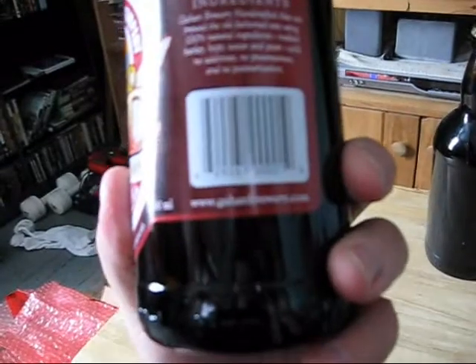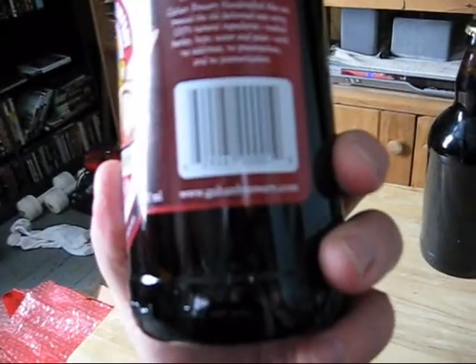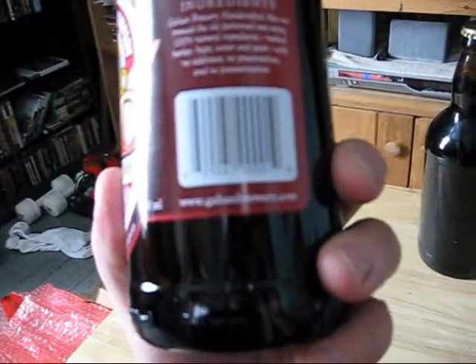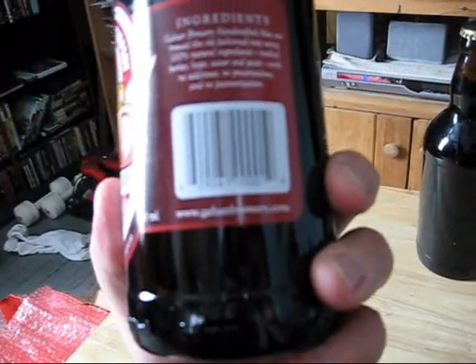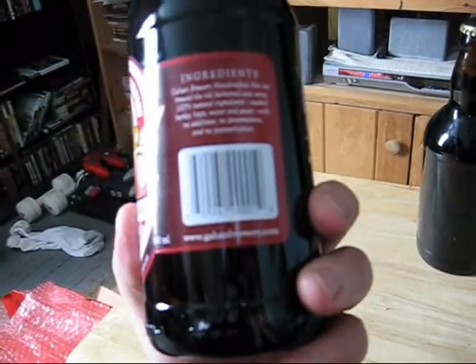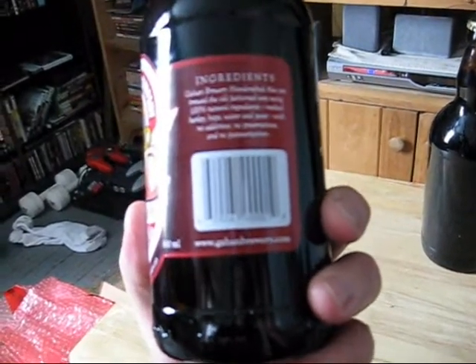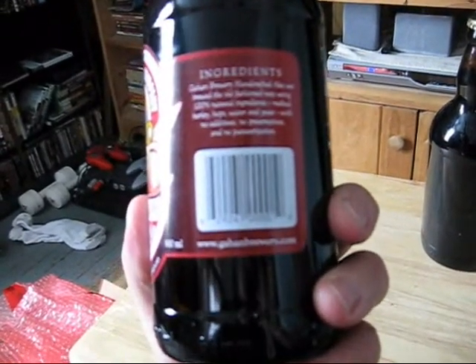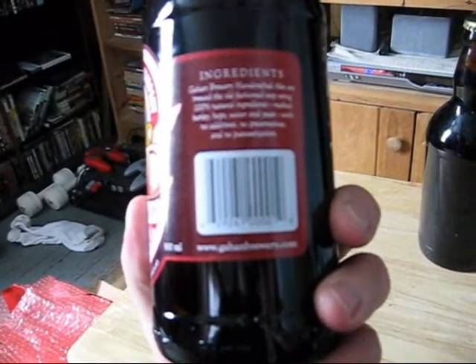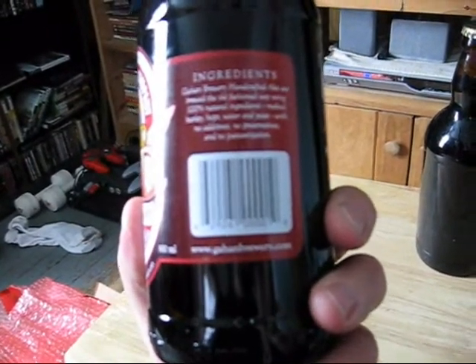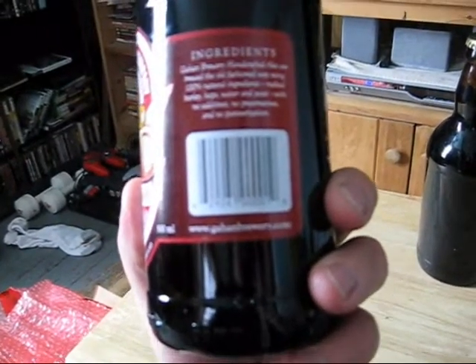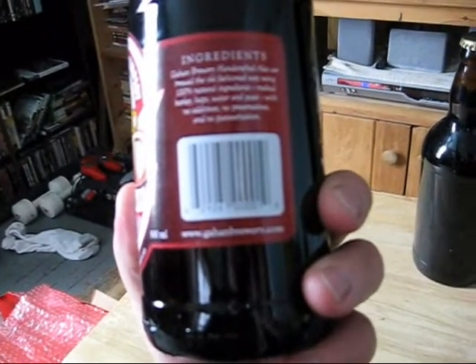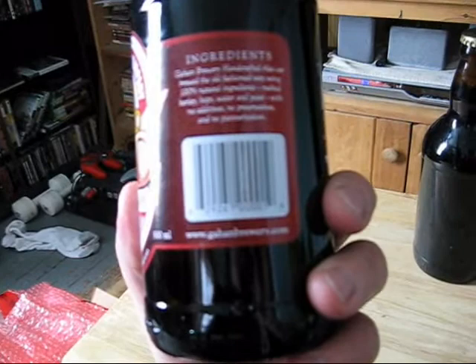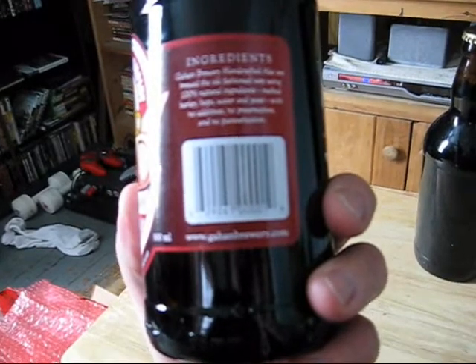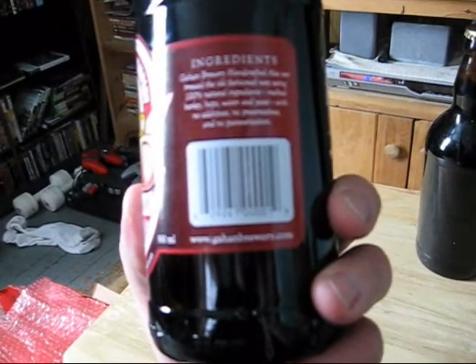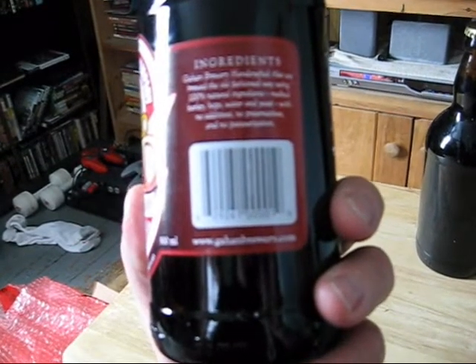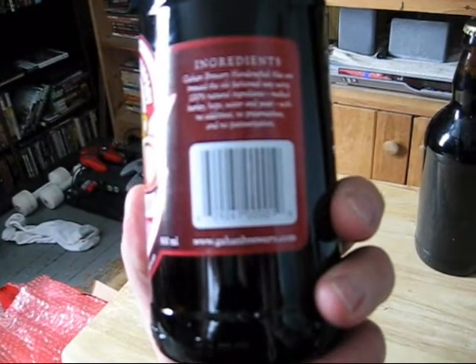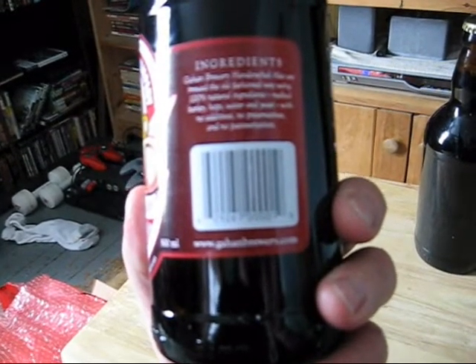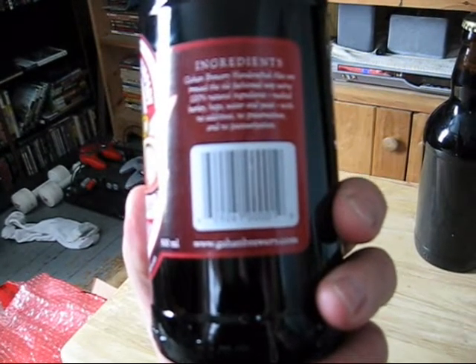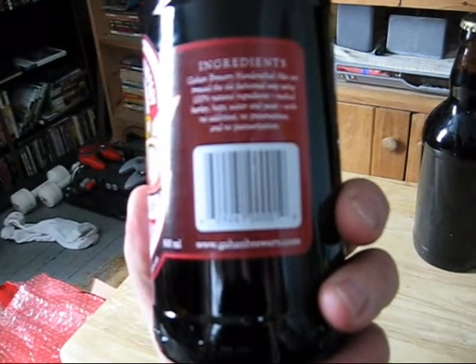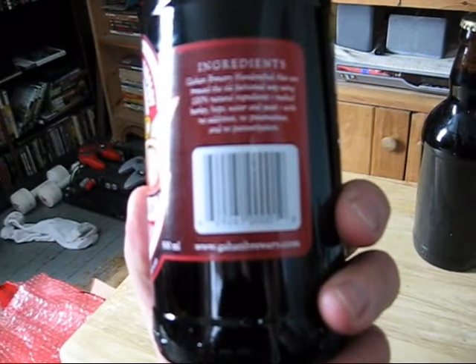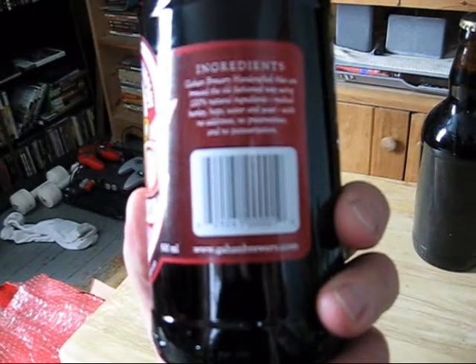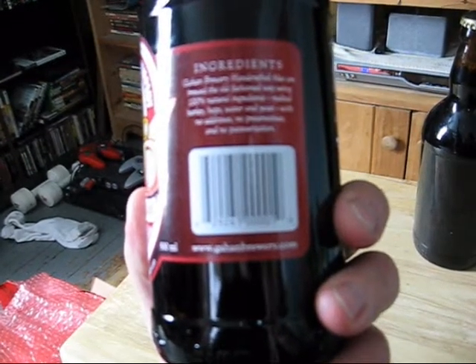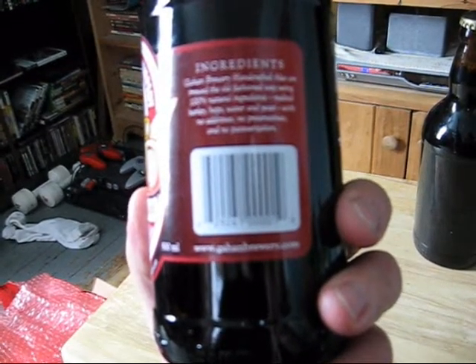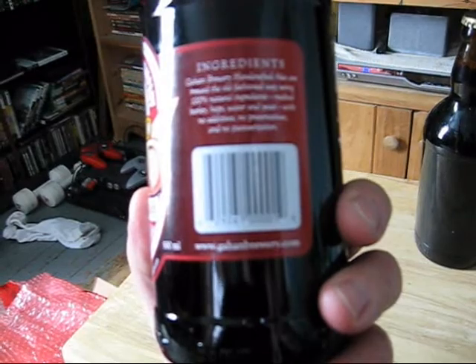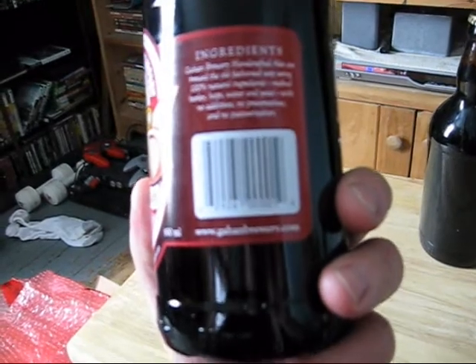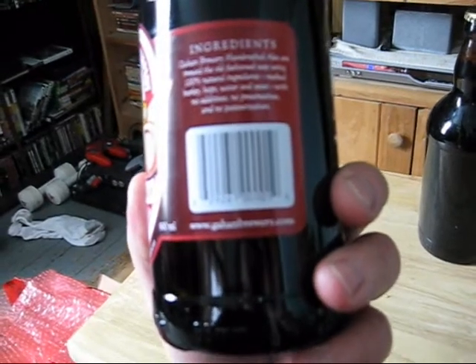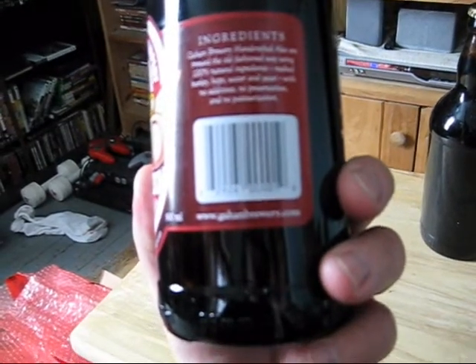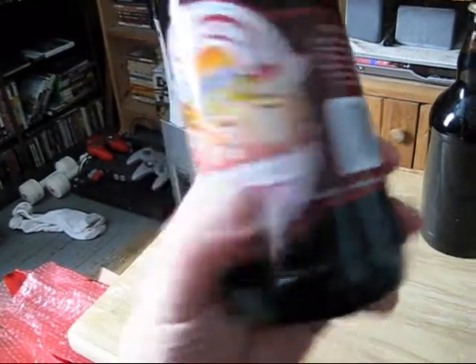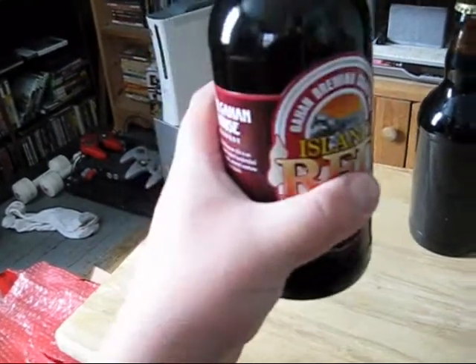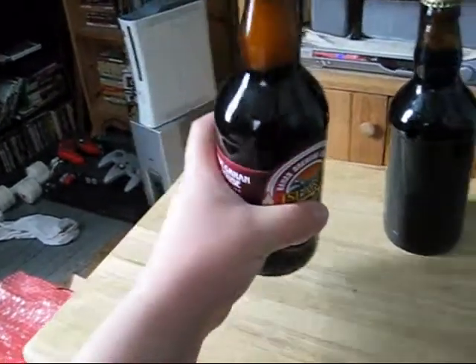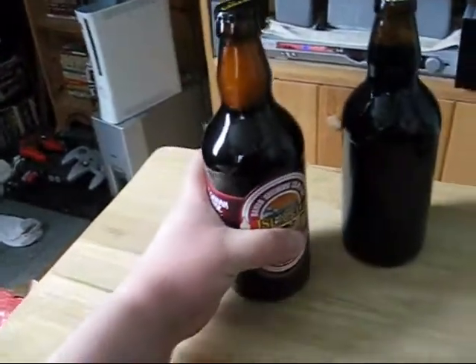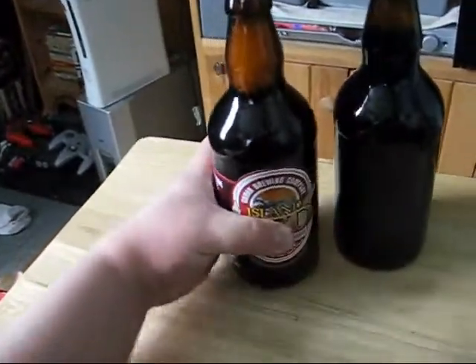Premium Red Ale, handcrafted, 5.3% alcohol by volume. Ingredients: Gahan Brewery handcrafted ales are brewed the old-fashioned way using 100% natural ingredients — malted barley, hops, water, and yeast — with no additives, preservatives, or pasteurization. Awesome, really cool.